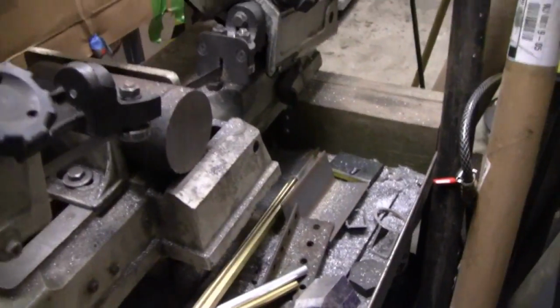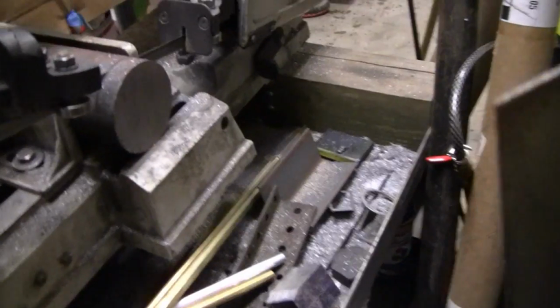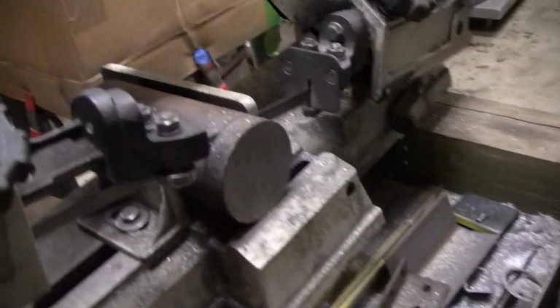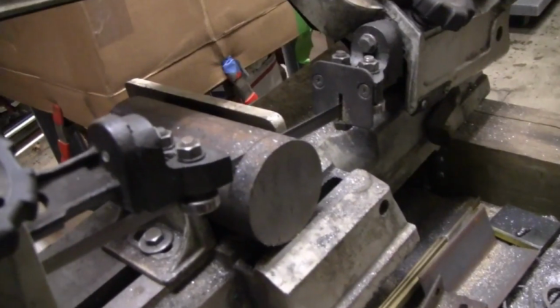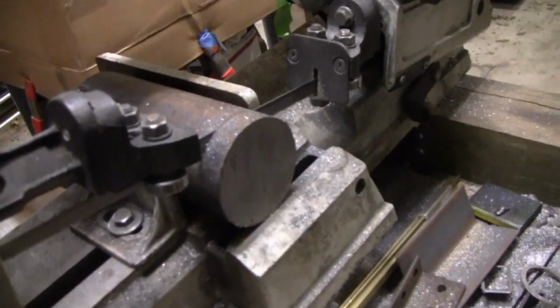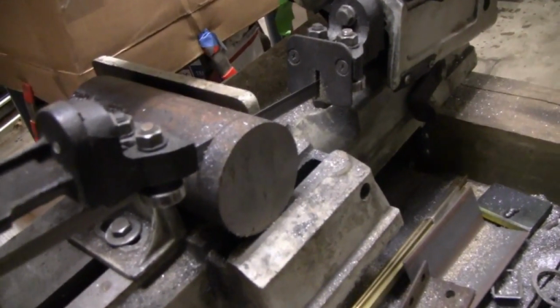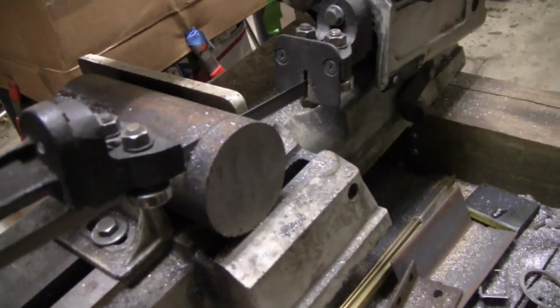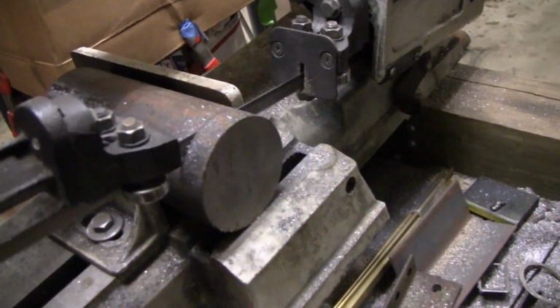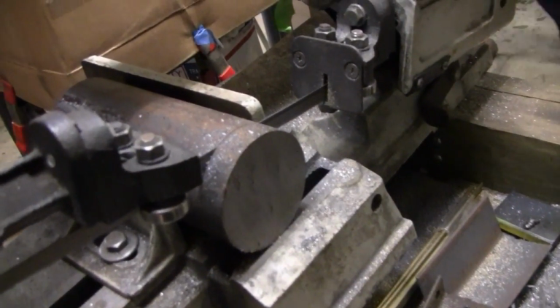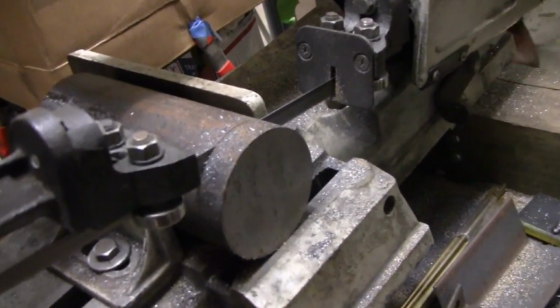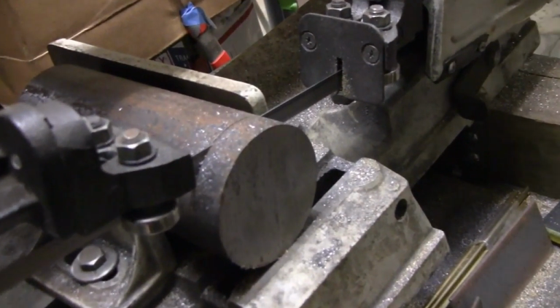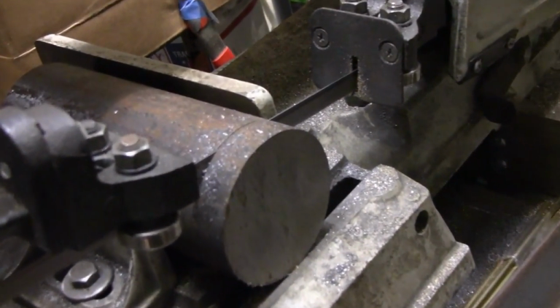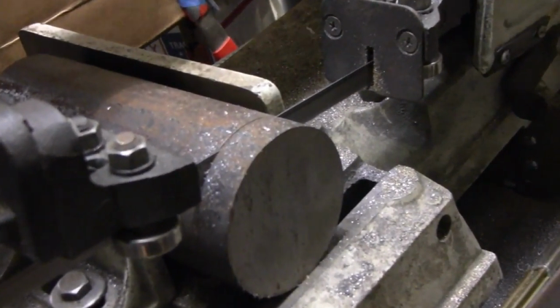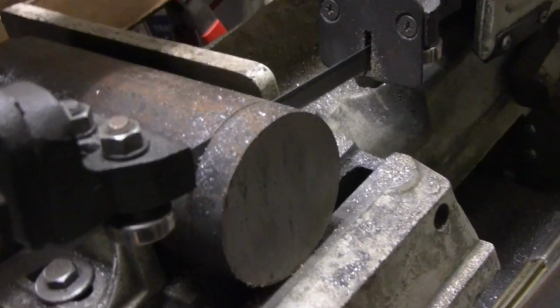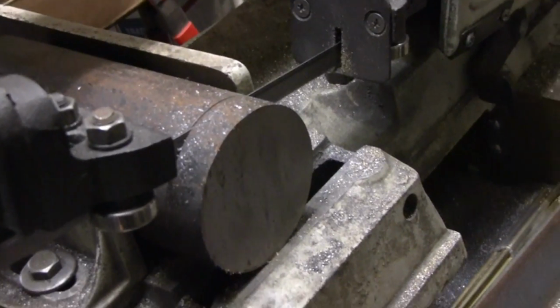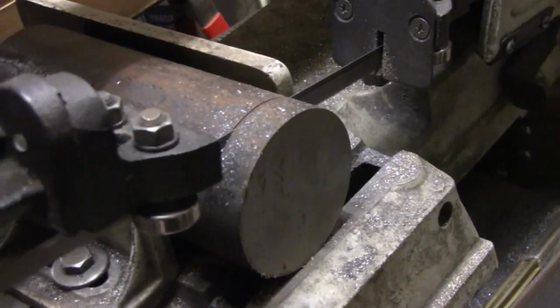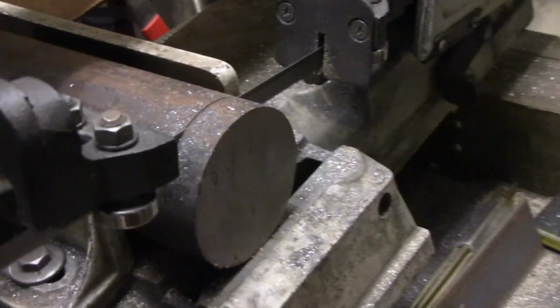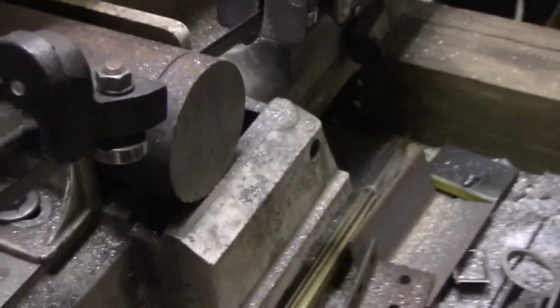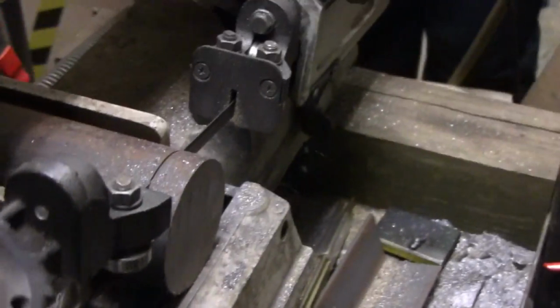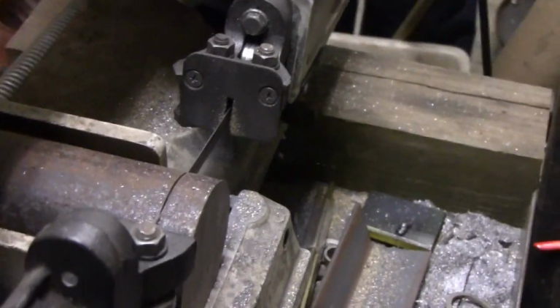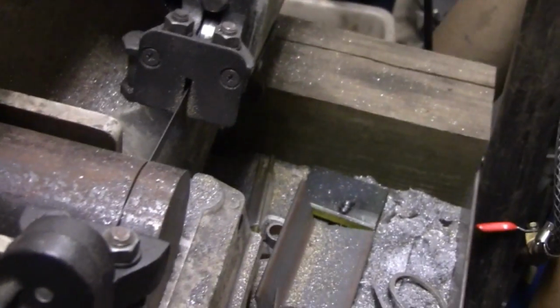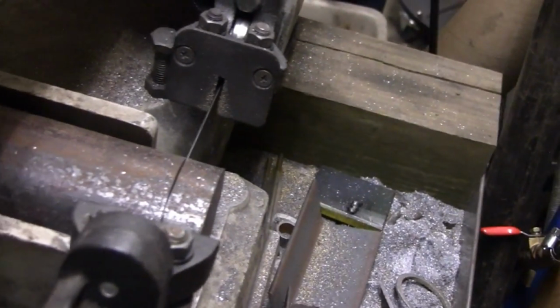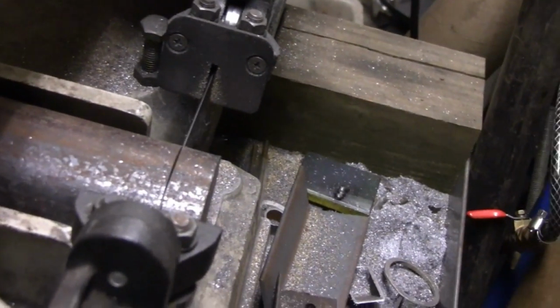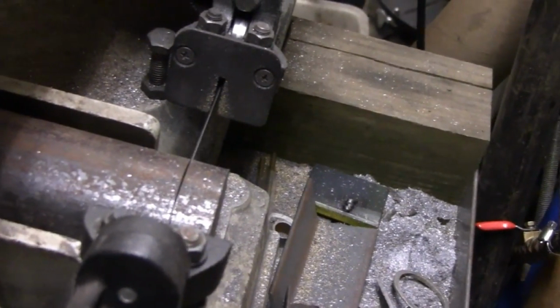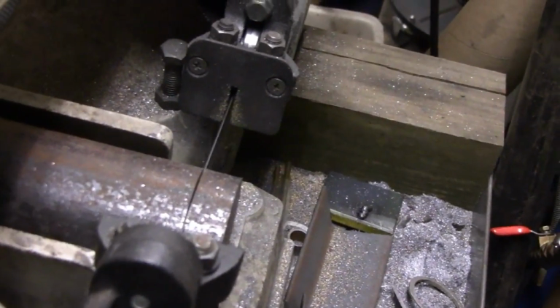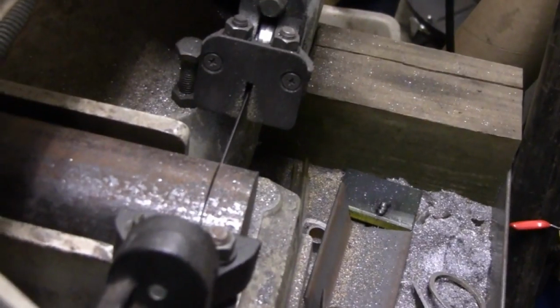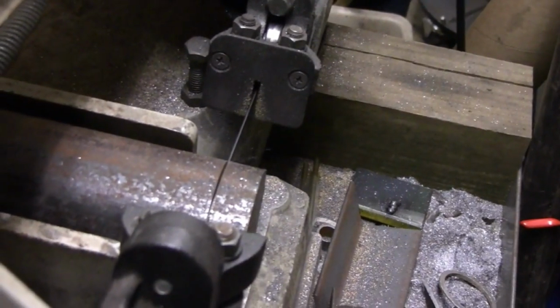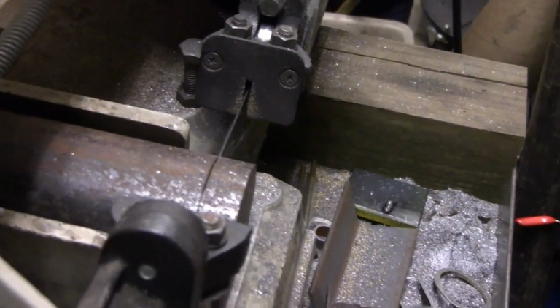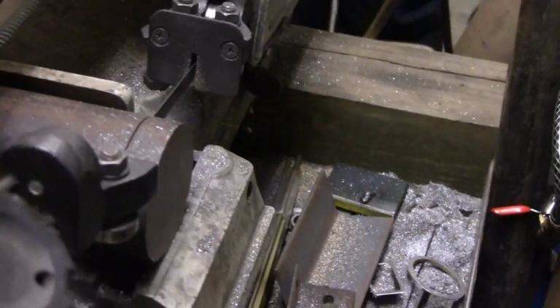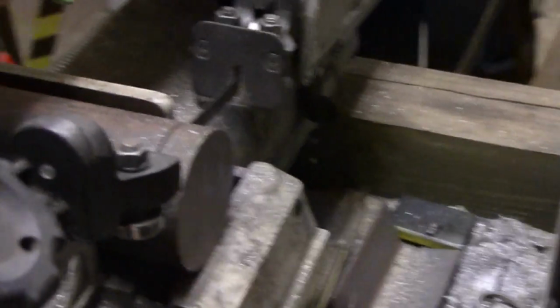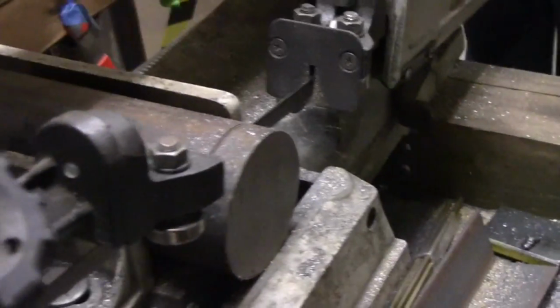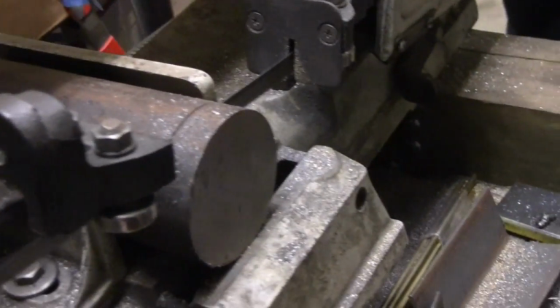It's quite a hunk of steel he's got there. Three inches — that's what it looks like. Everything I've been cutting with has been pretty good. I'll come back when it's done.